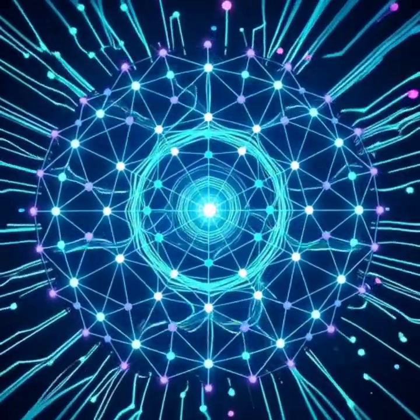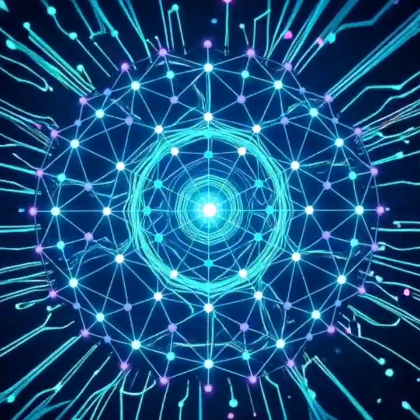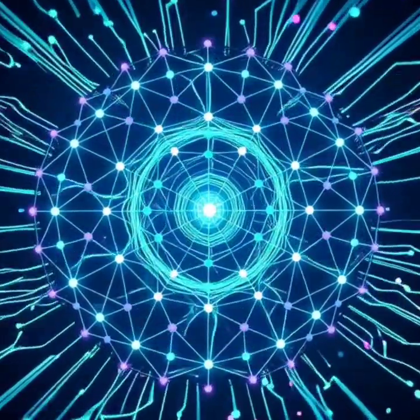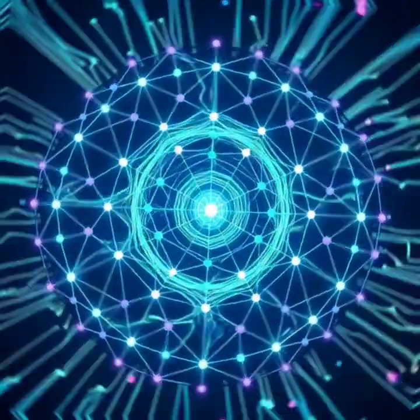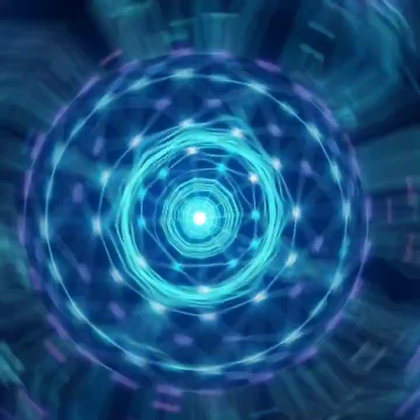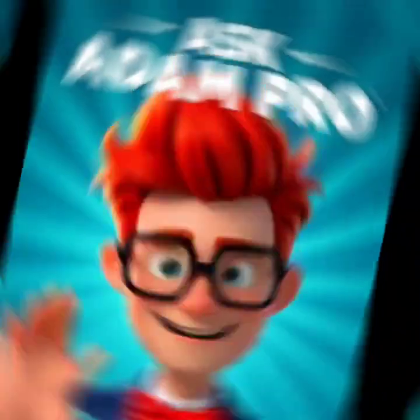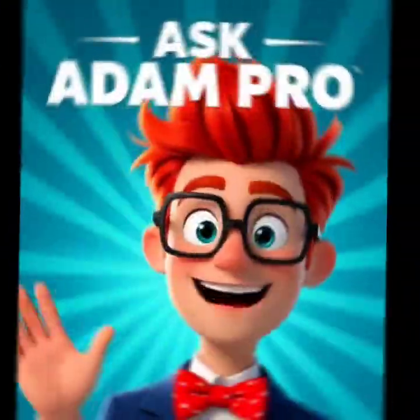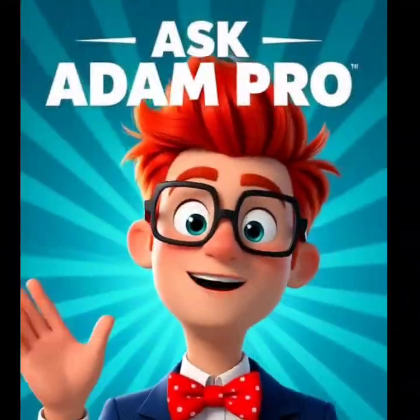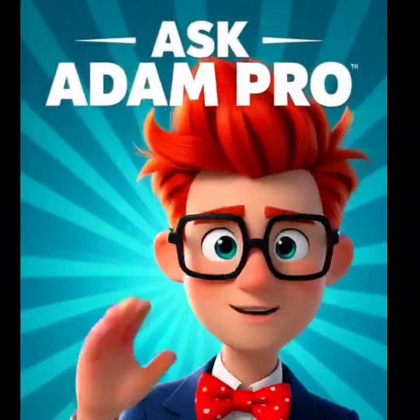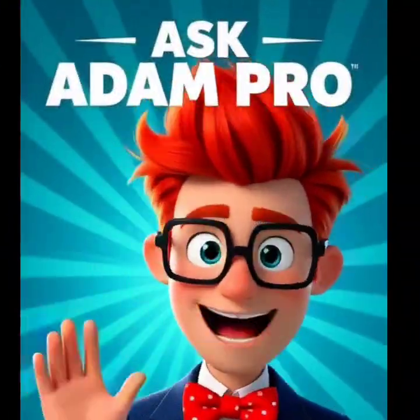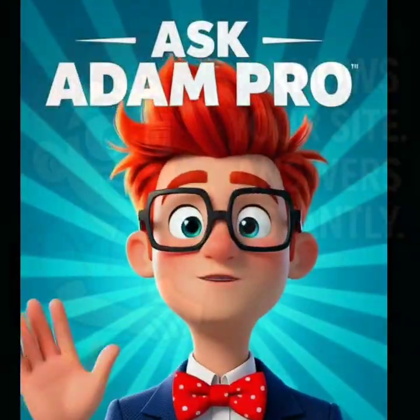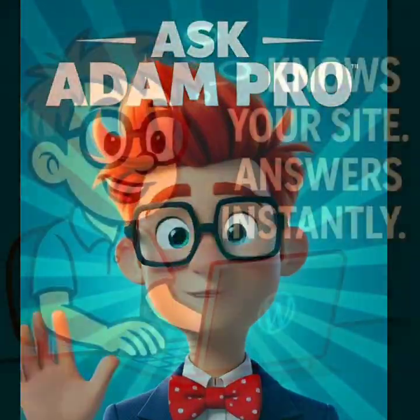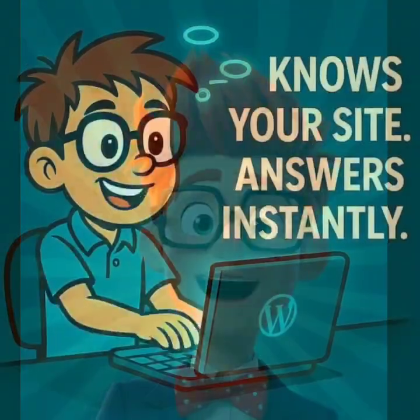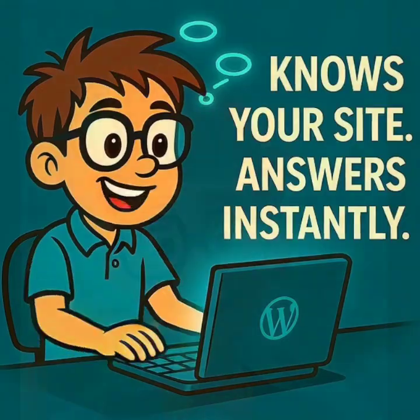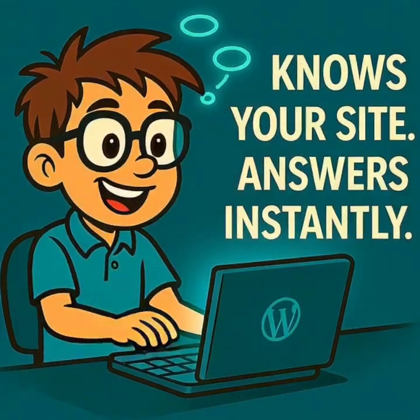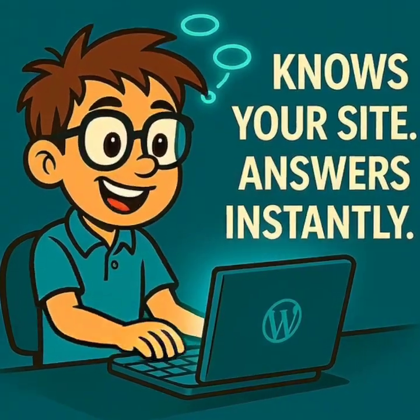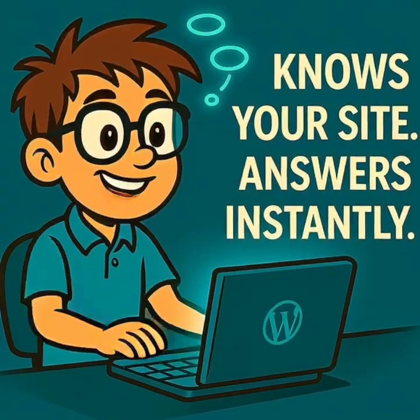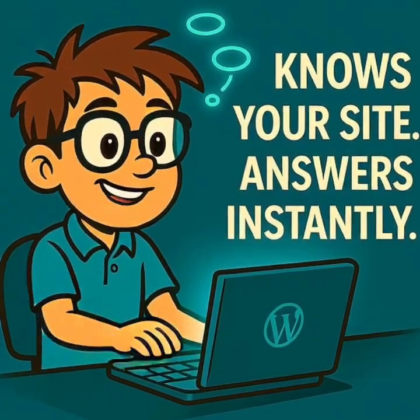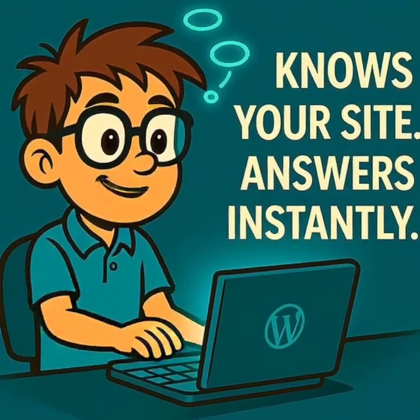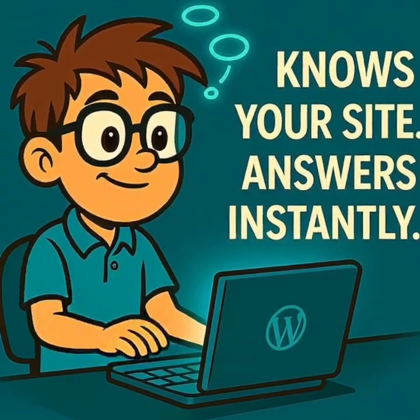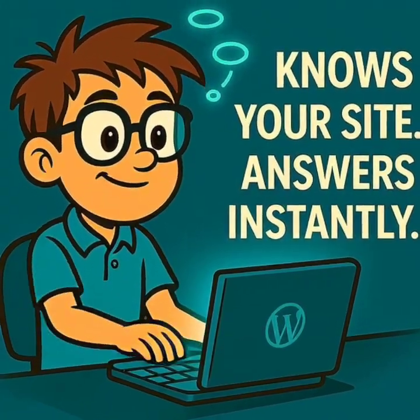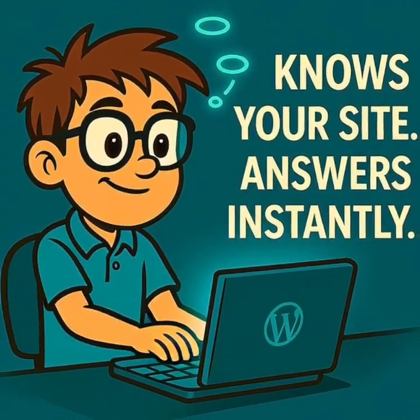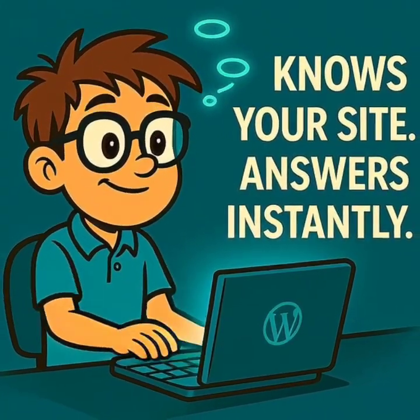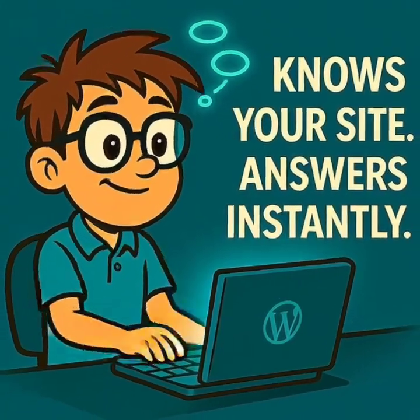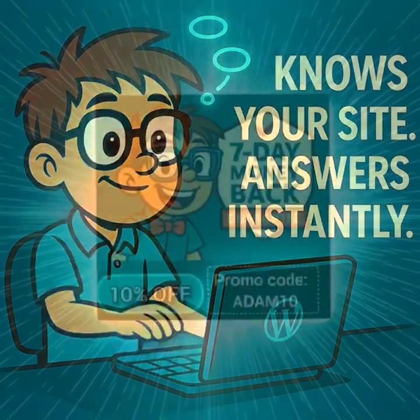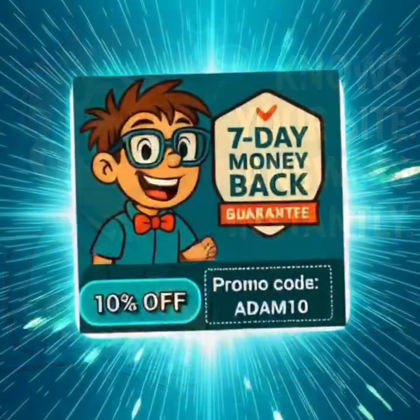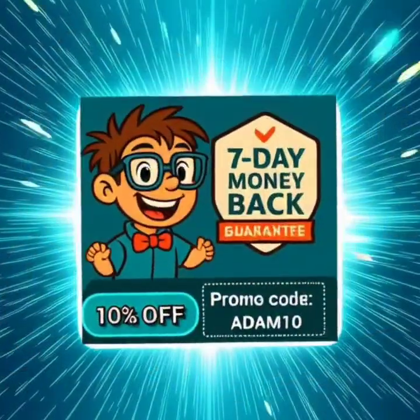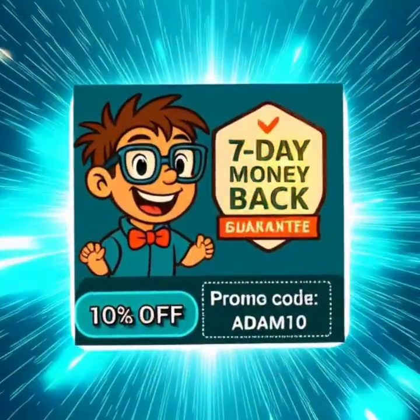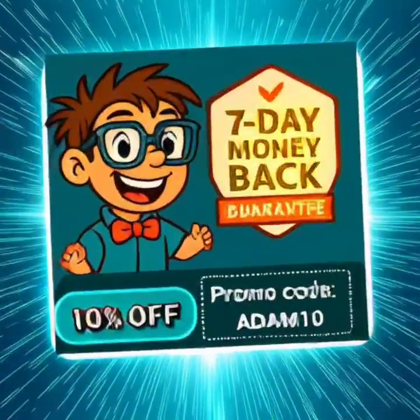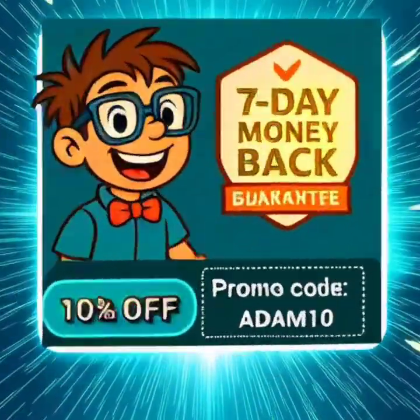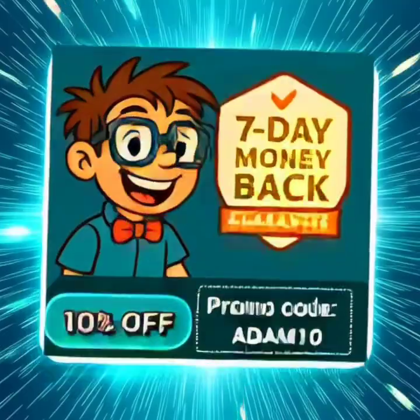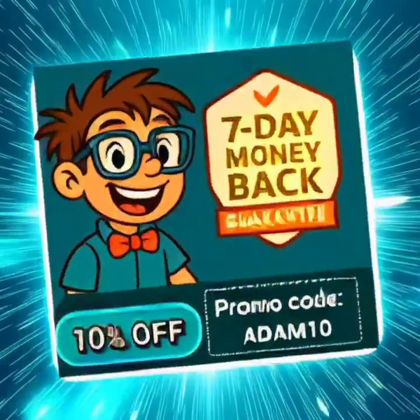Need the full power? Ask Adam Pro is available now, with advanced features like multi-site support, white-label branding, image analysis, analytics, and enterprise-grade security.